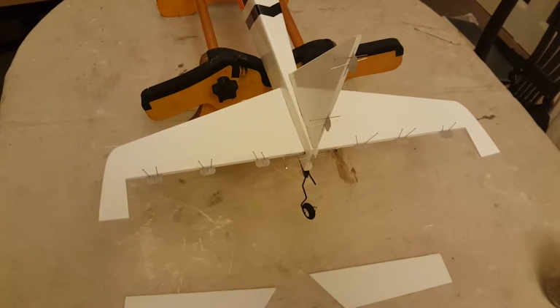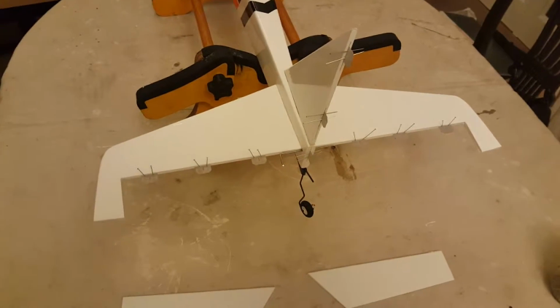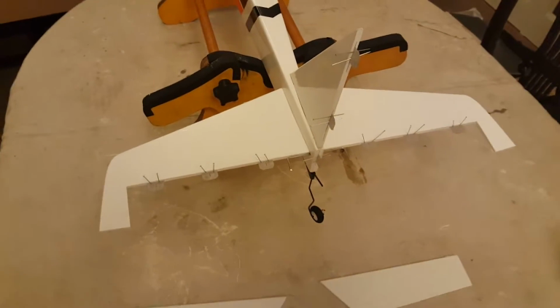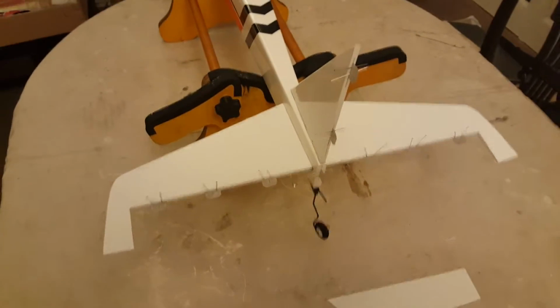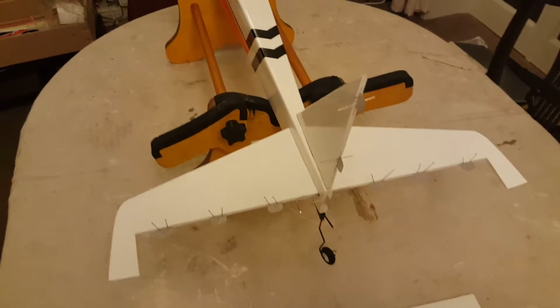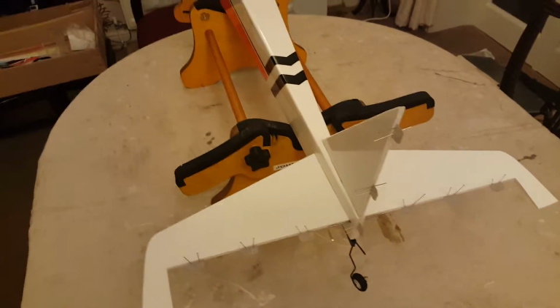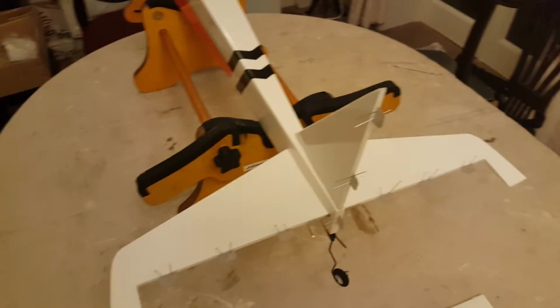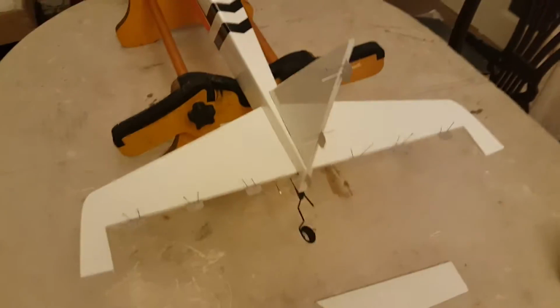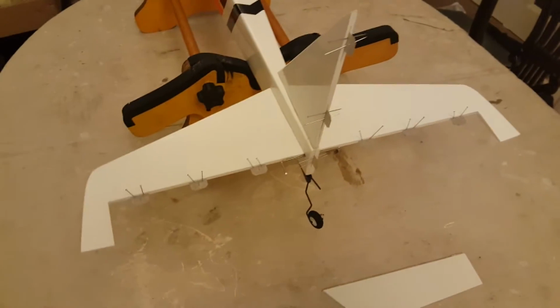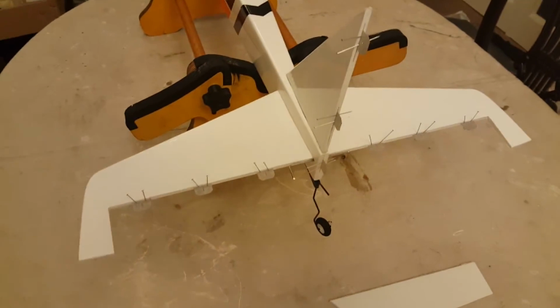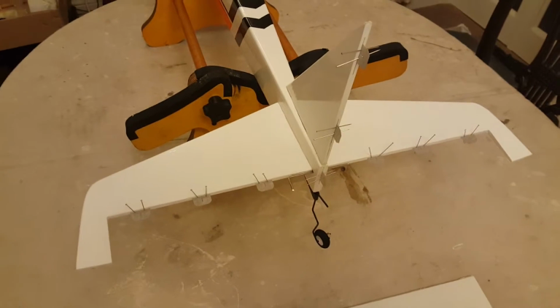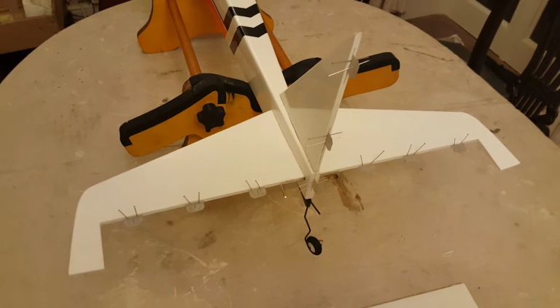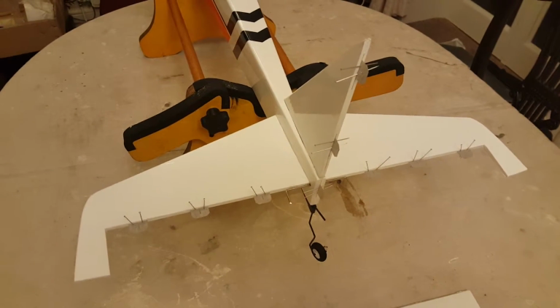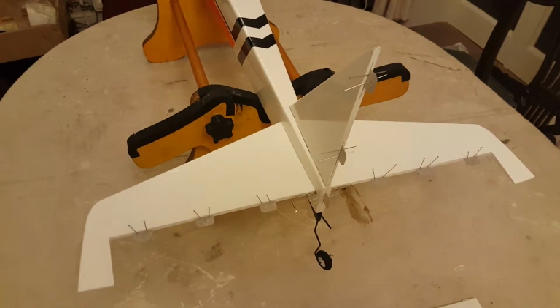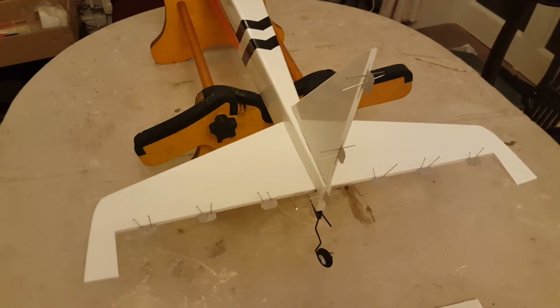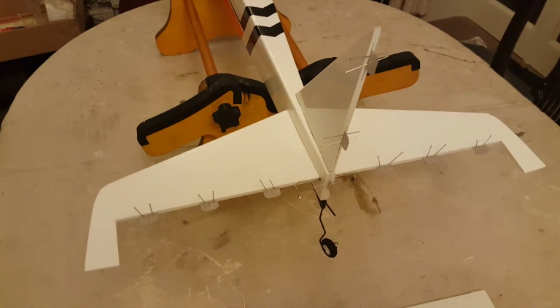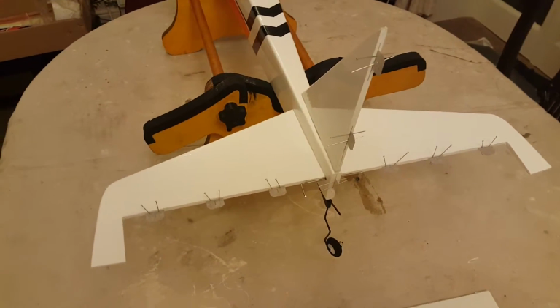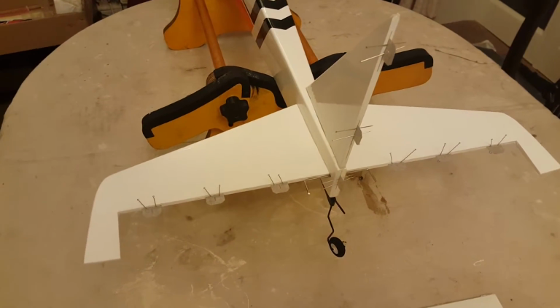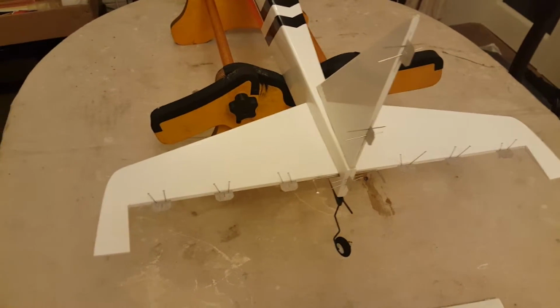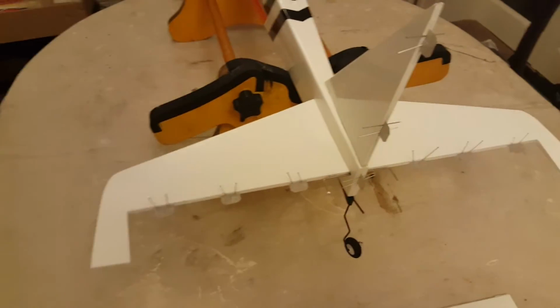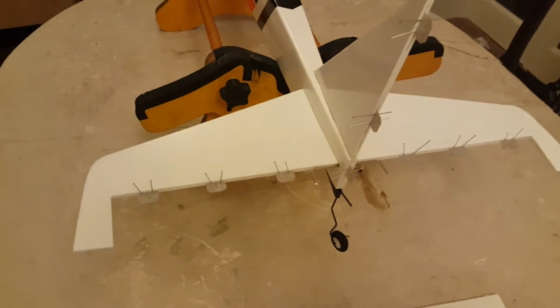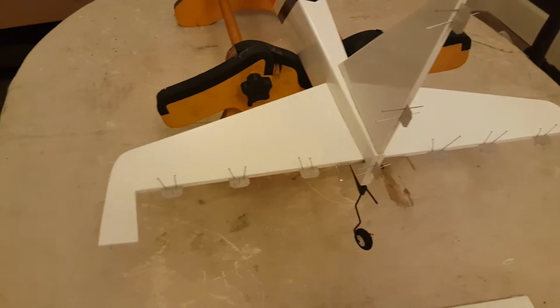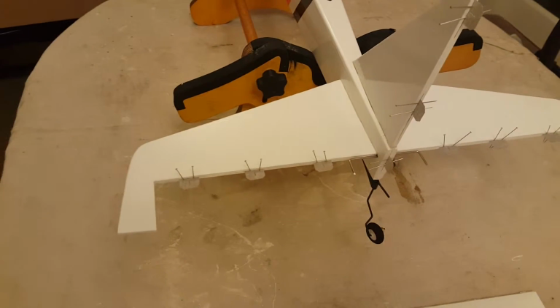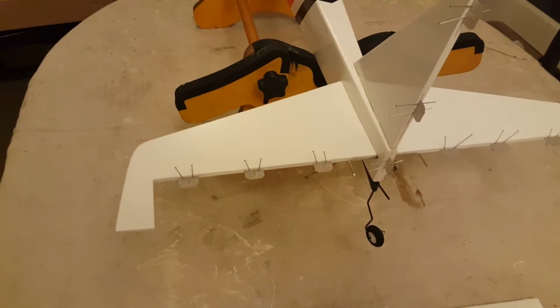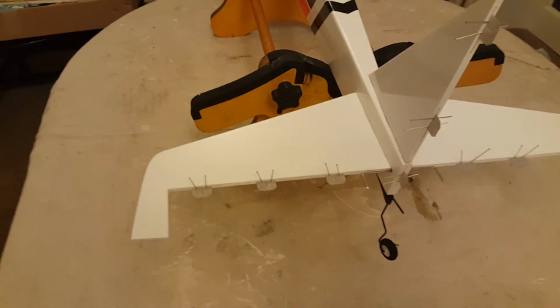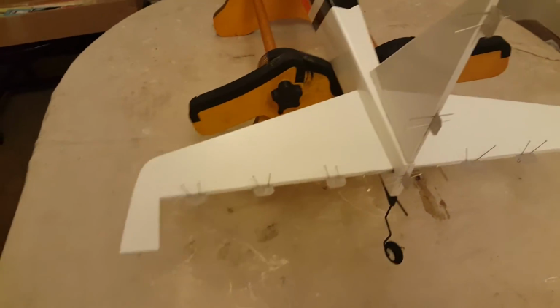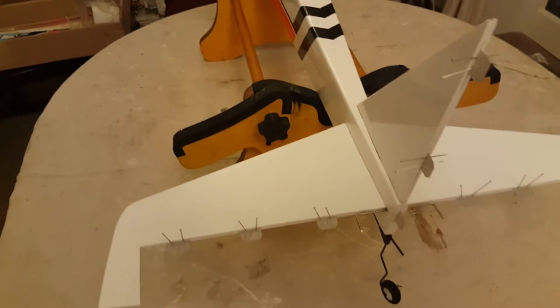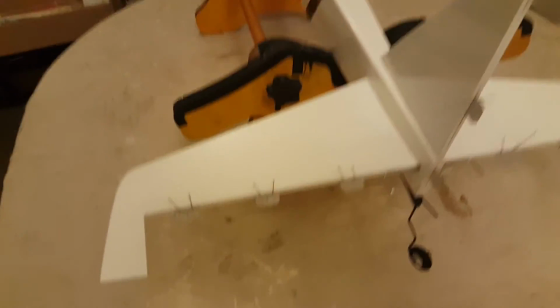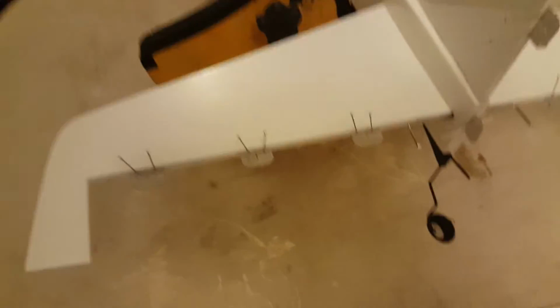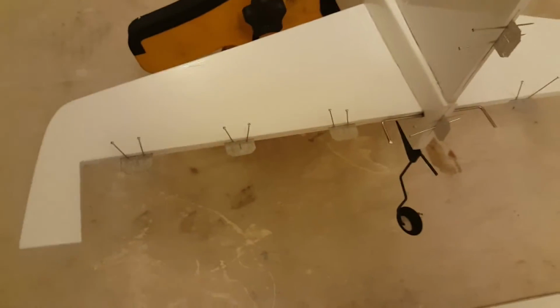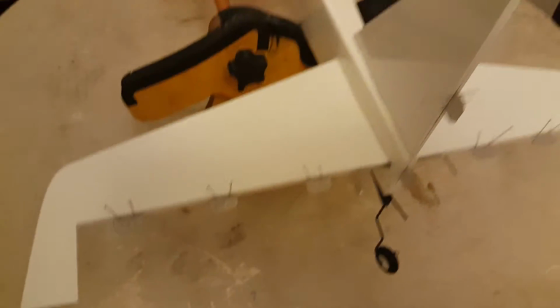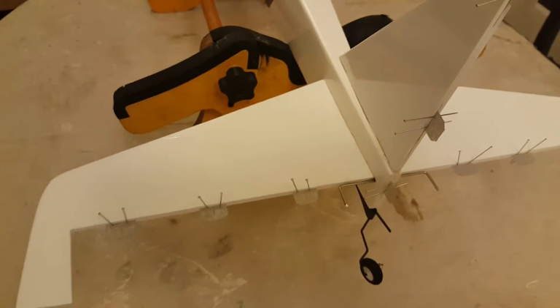Here we are again for part 6 of my videos on how to put together the Watt4 ARTF model plane. Today we are setting the hinges on the tail plane to accept the elevators and rudder.